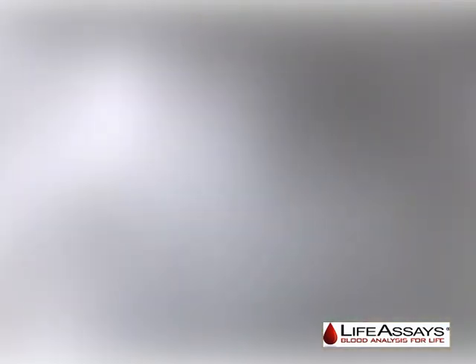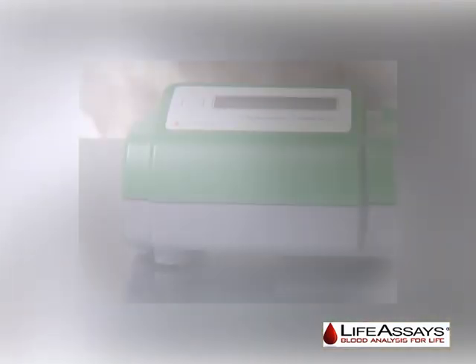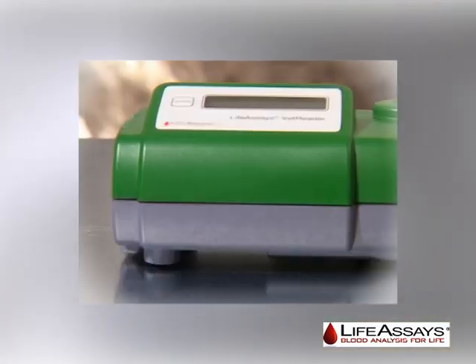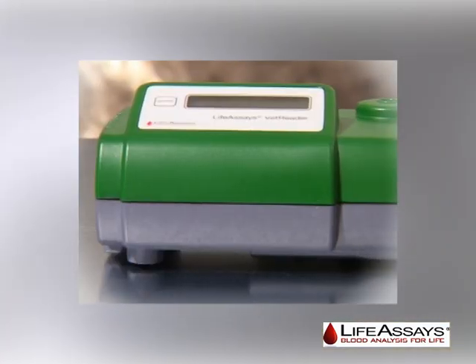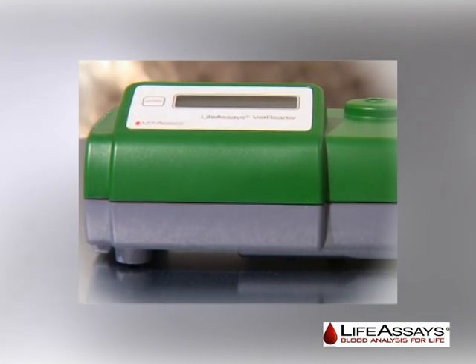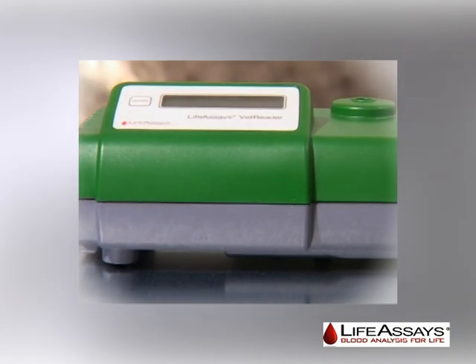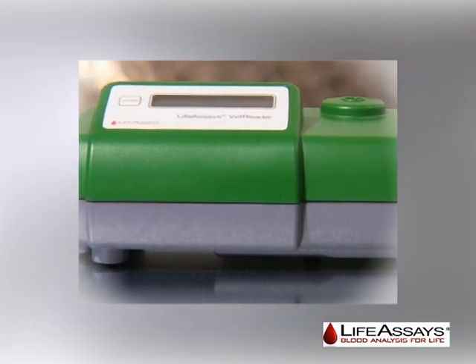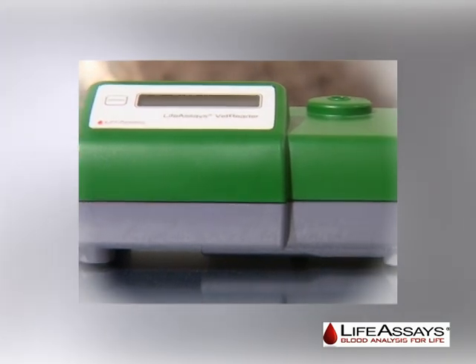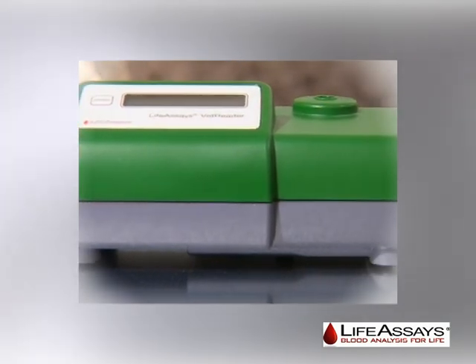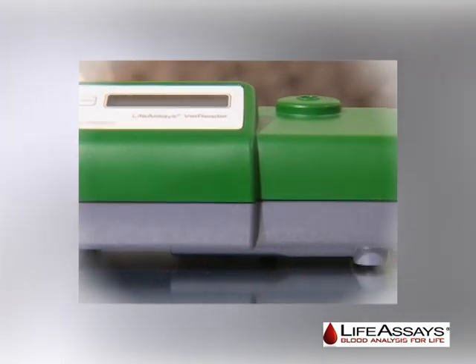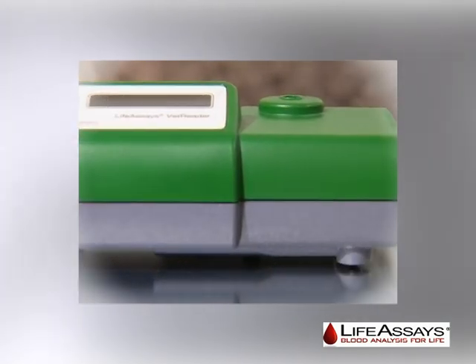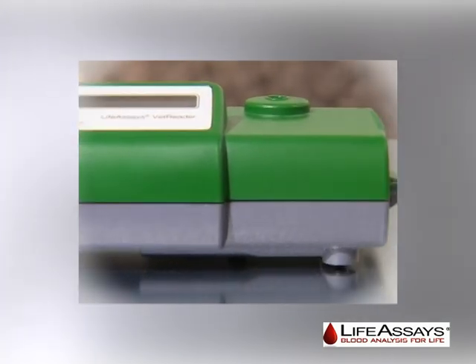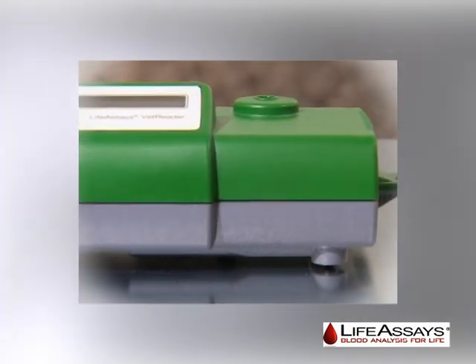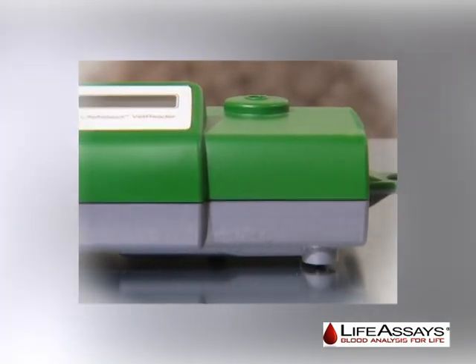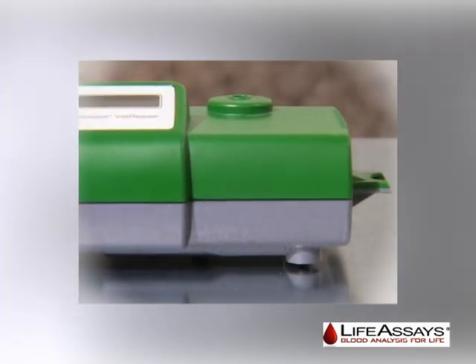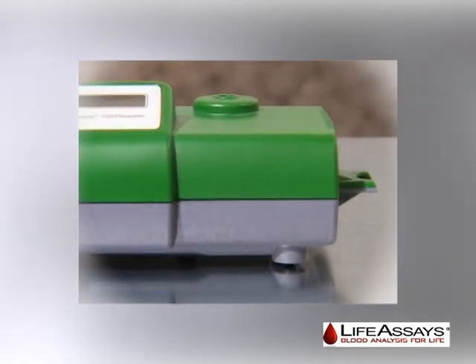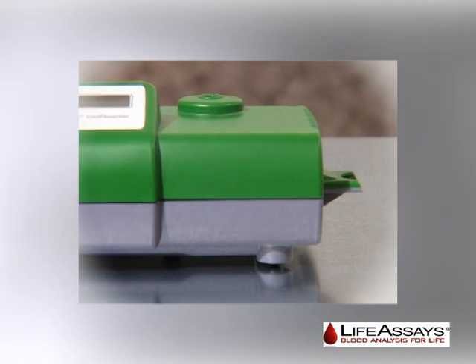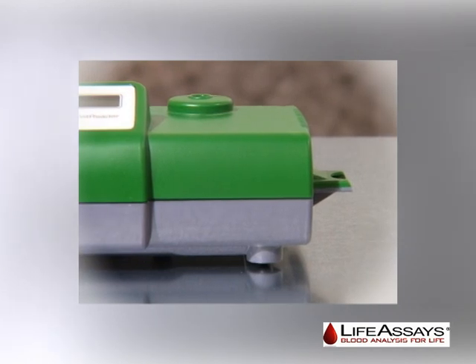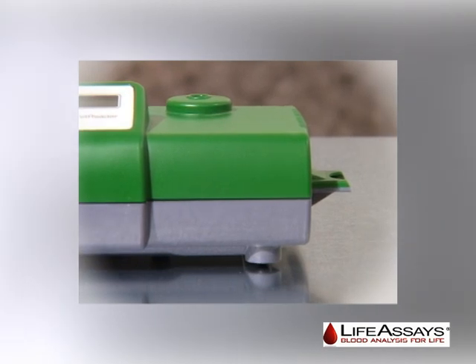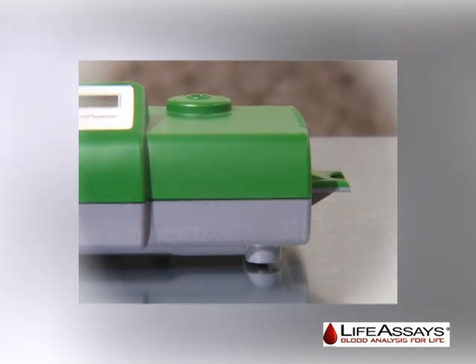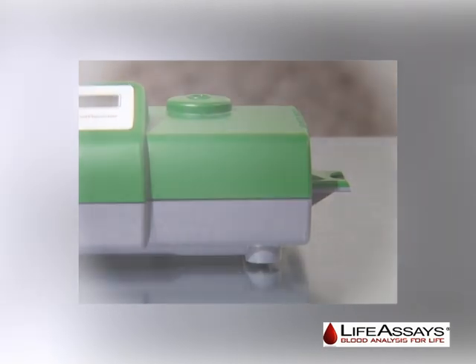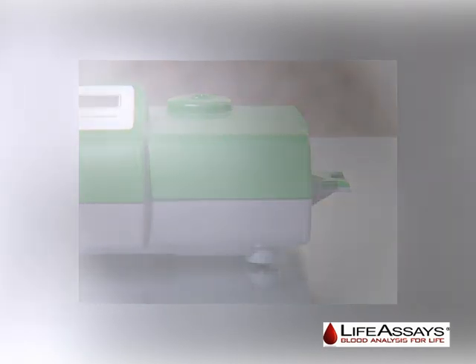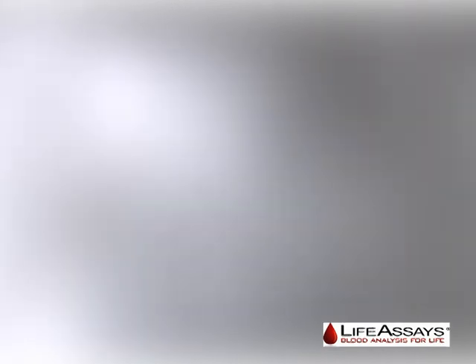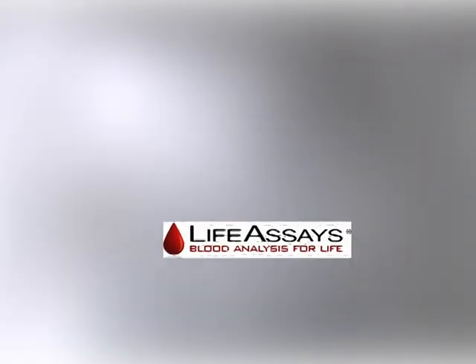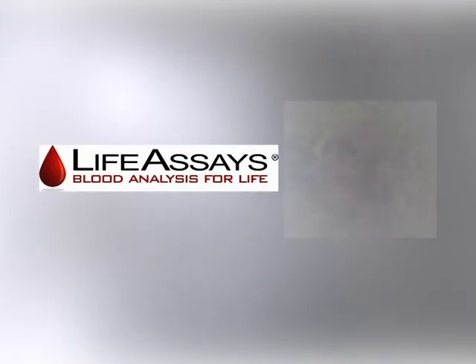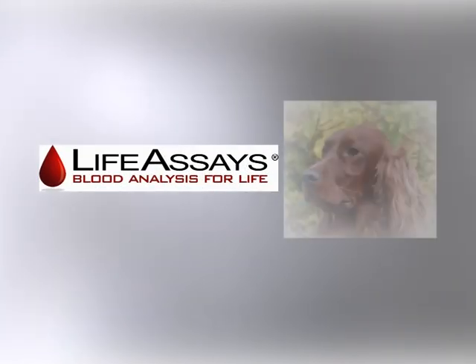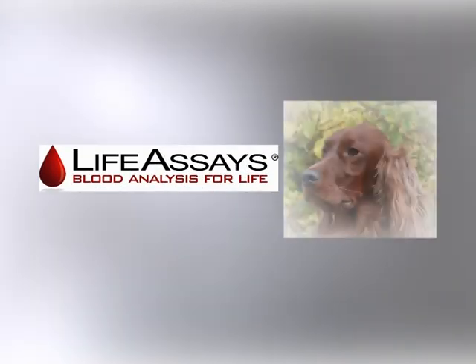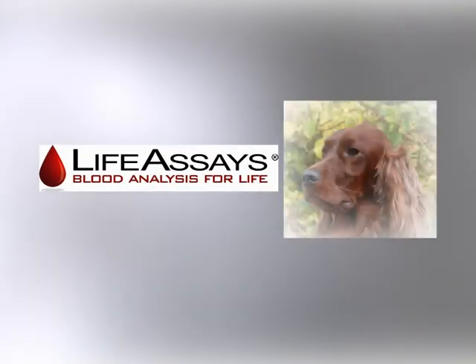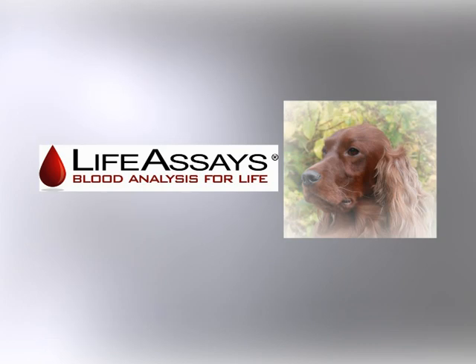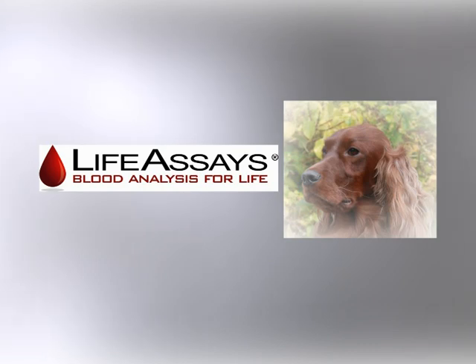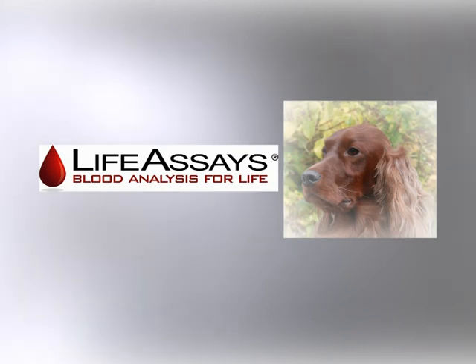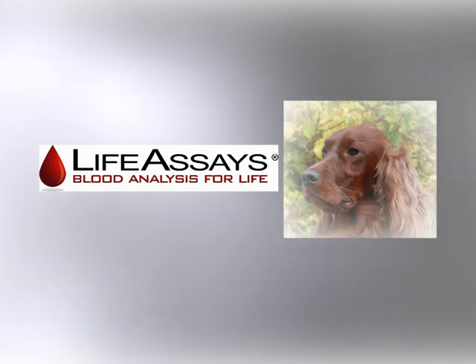For more information regarding Life Assays veterinary products, please refer to the VetReader manual or the instructions for use leaflet provided with the reagent kit. Thank you for choosing Life Assays.